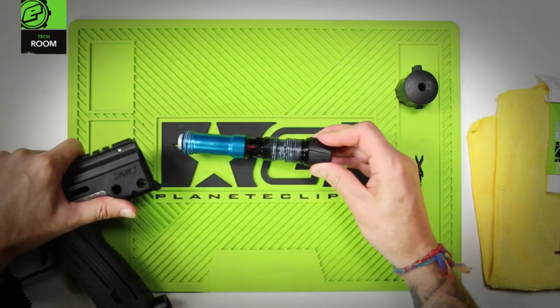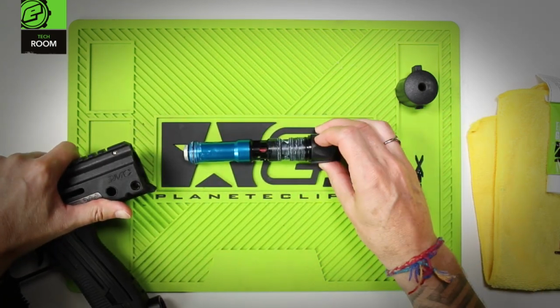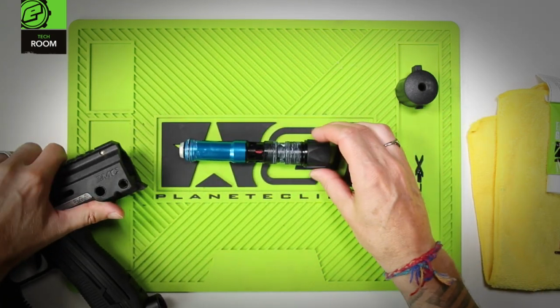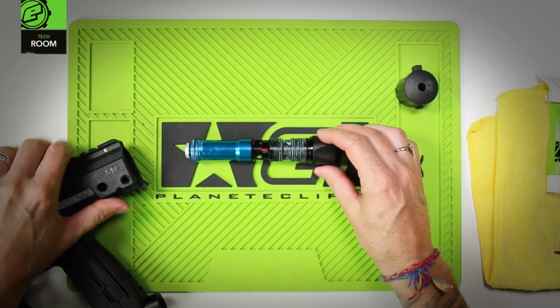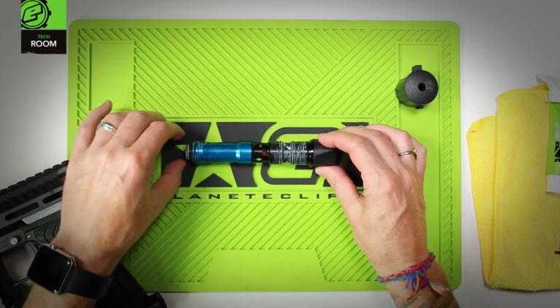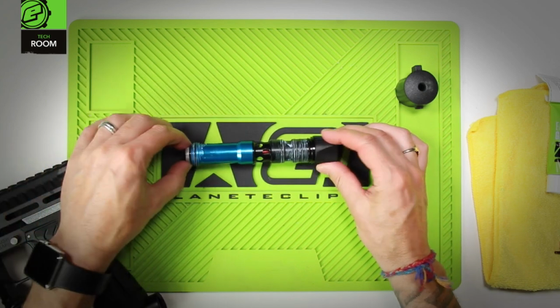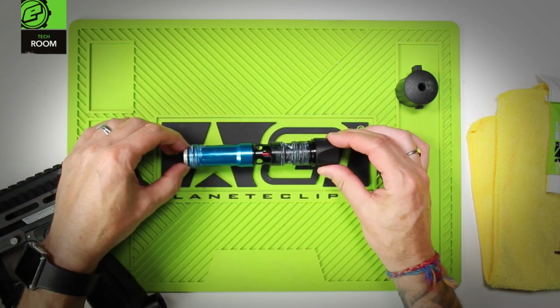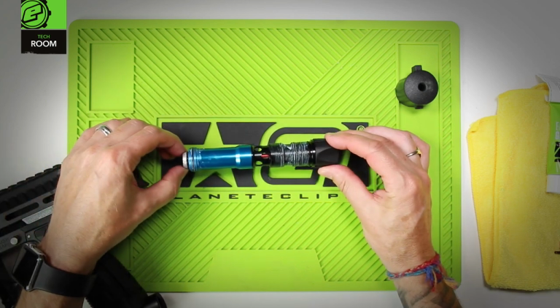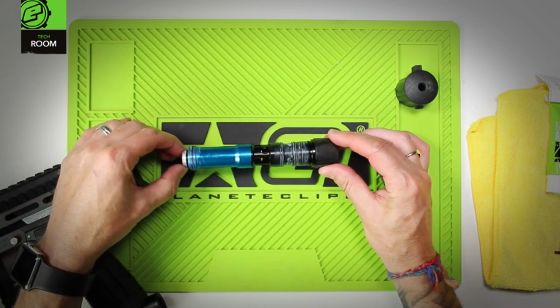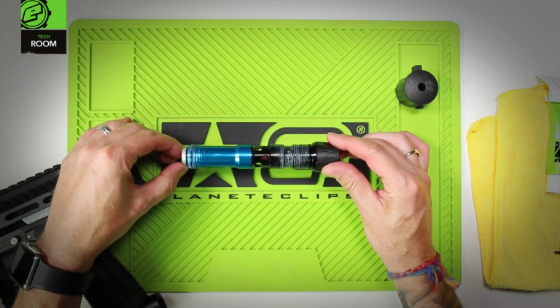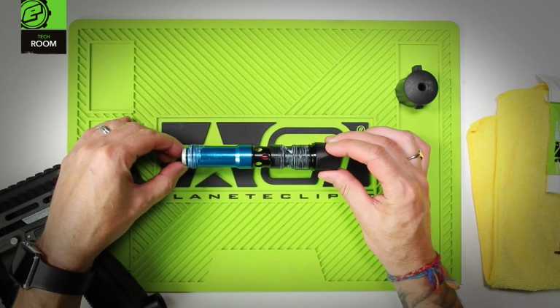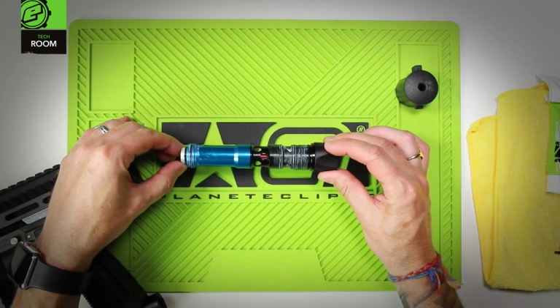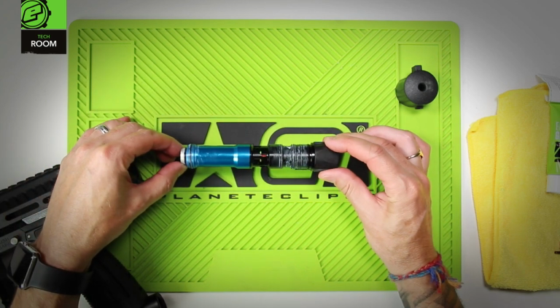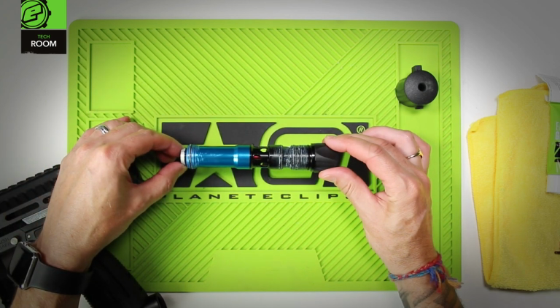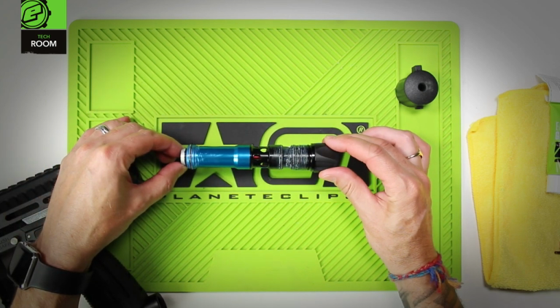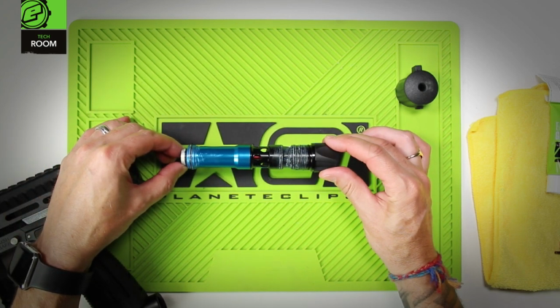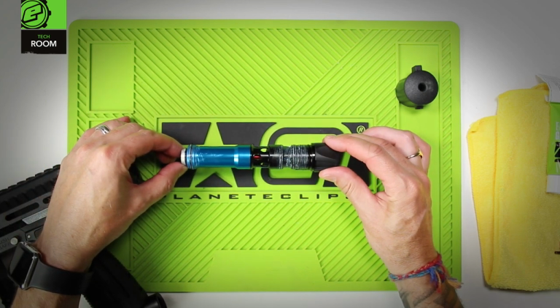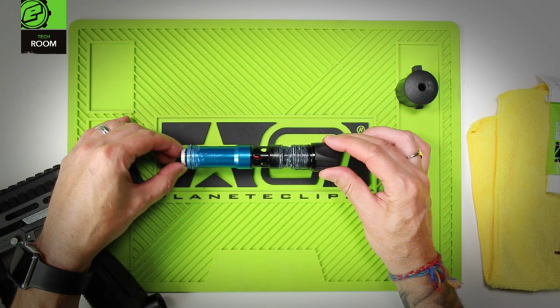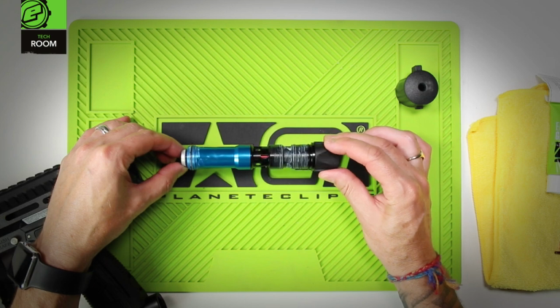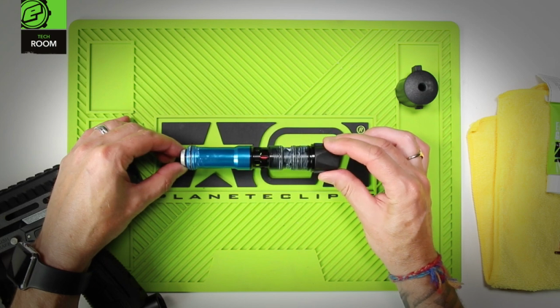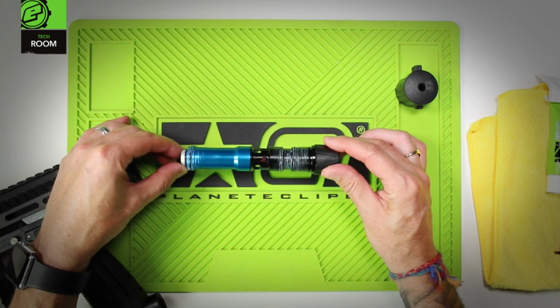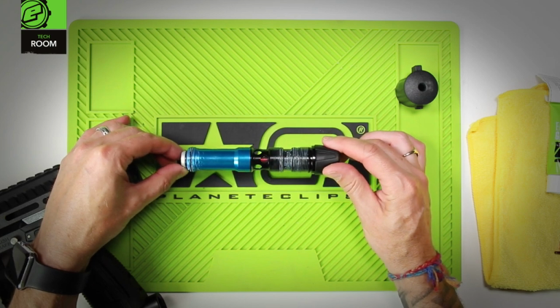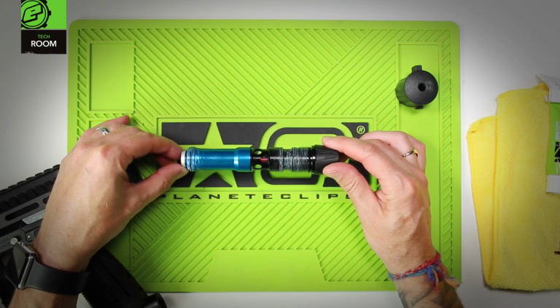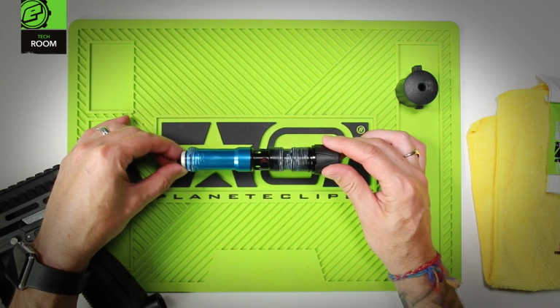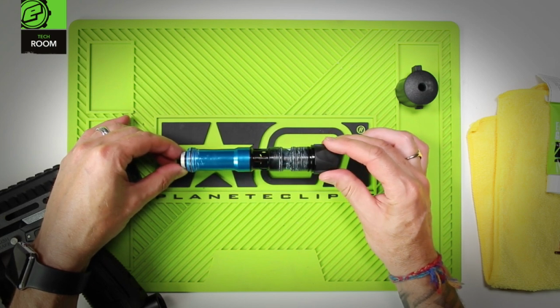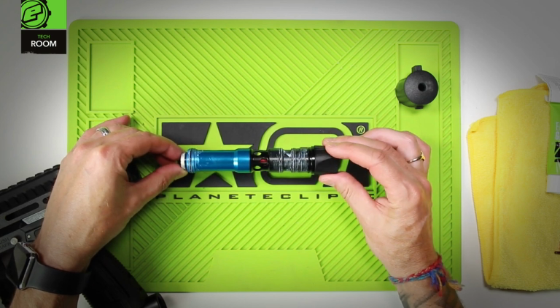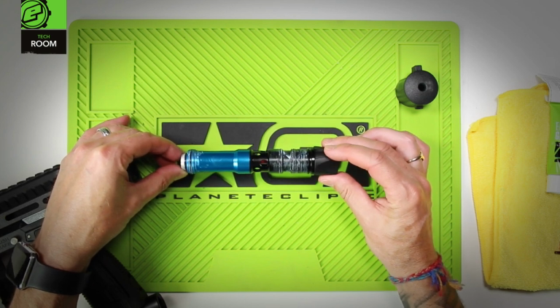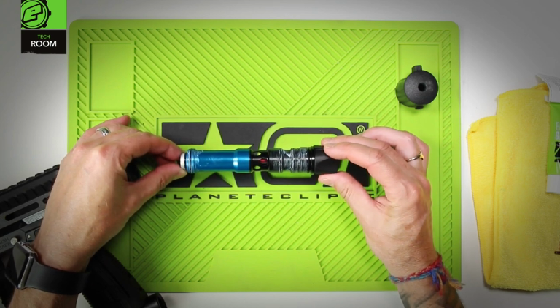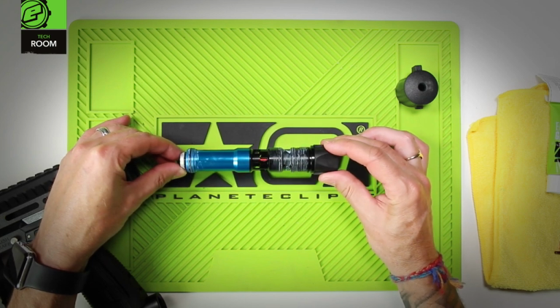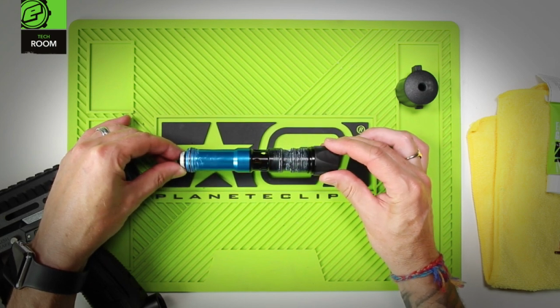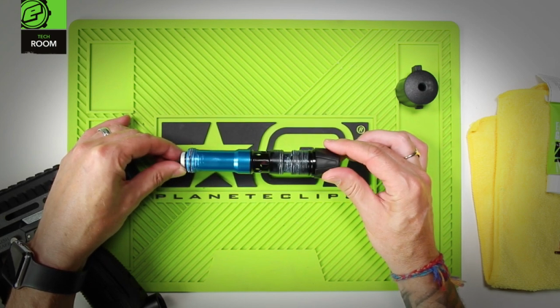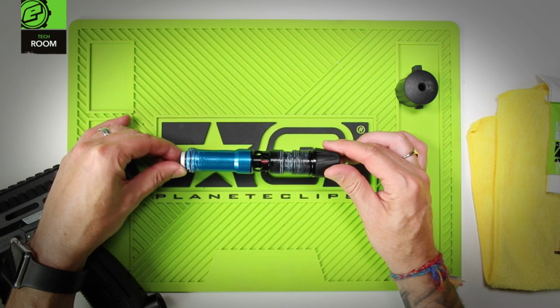That's the drivetrain or bolt assembly of the E-MEC MG100. We'll cover the maintenance of this in a separate combined E-MEC and MG100 video.